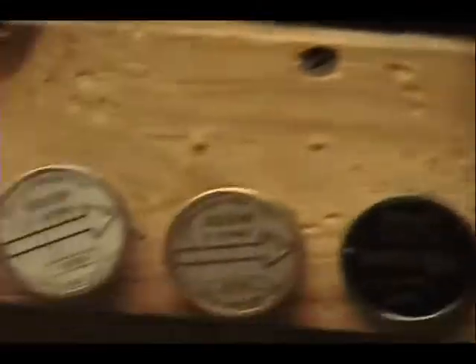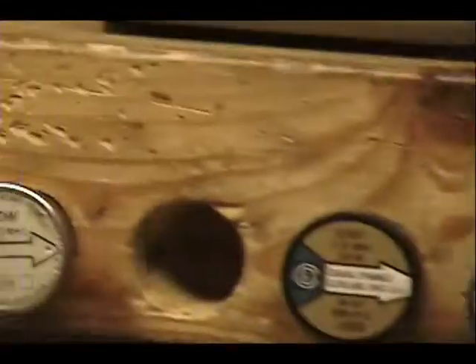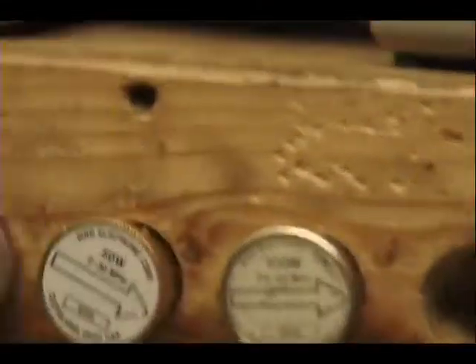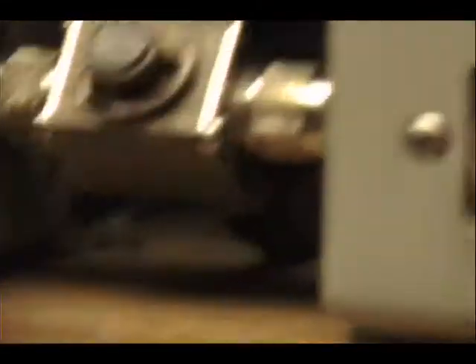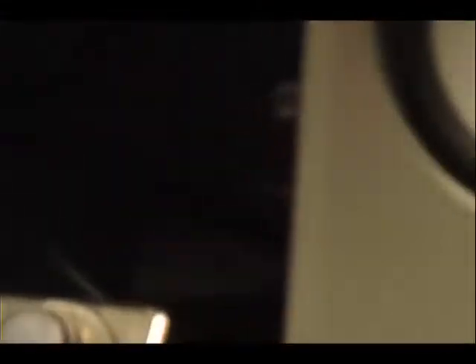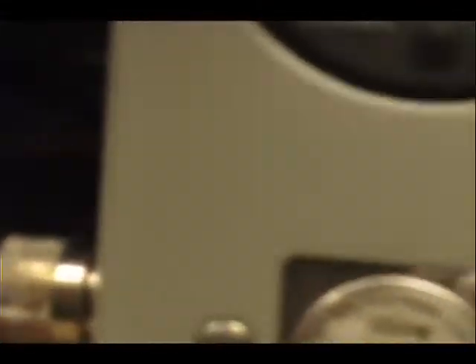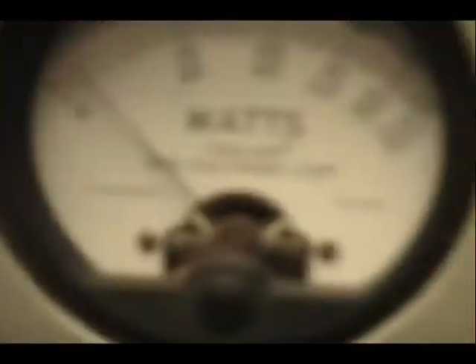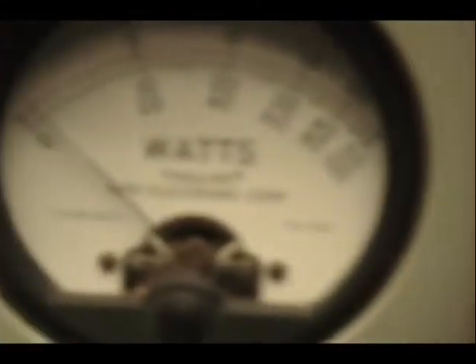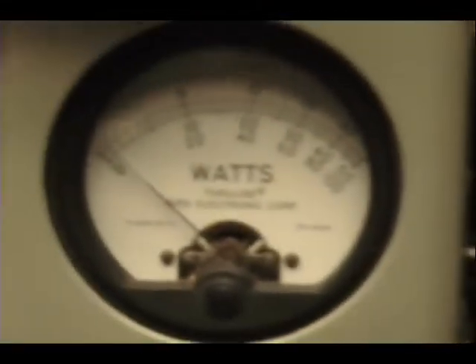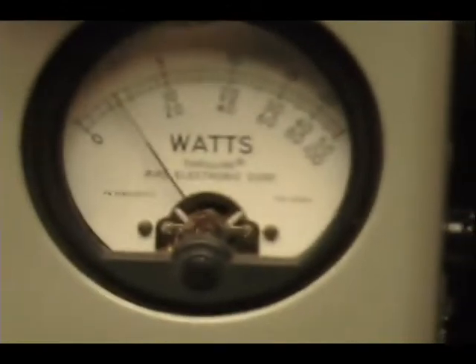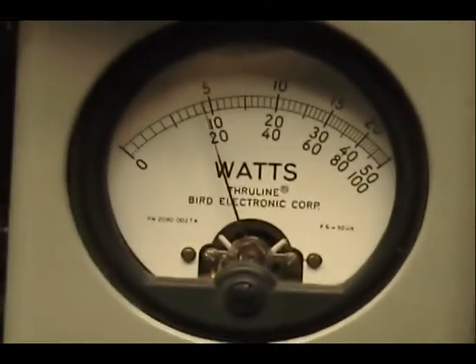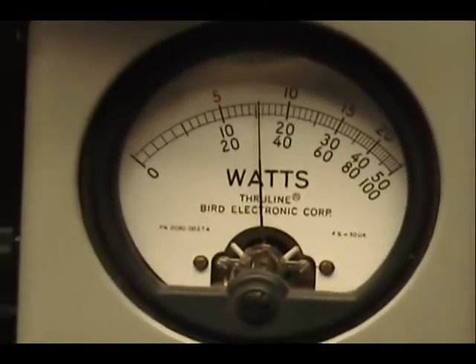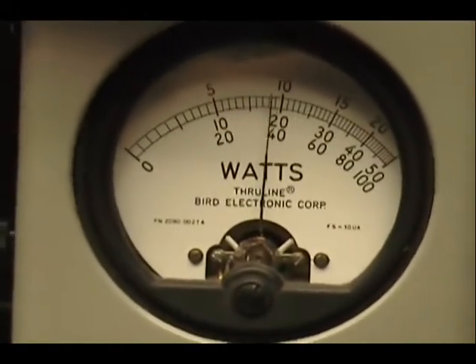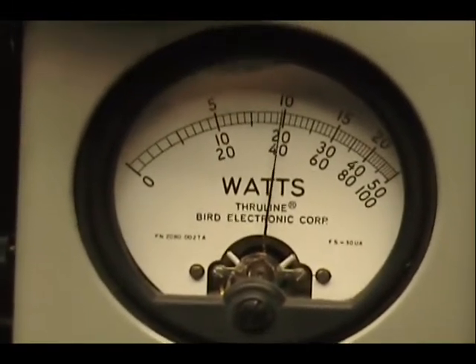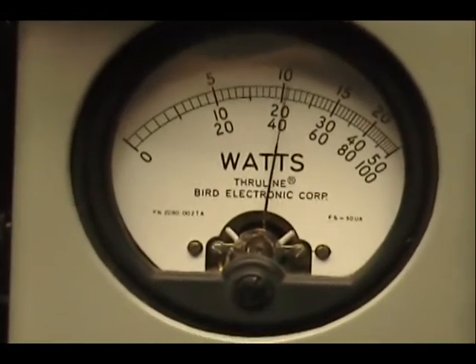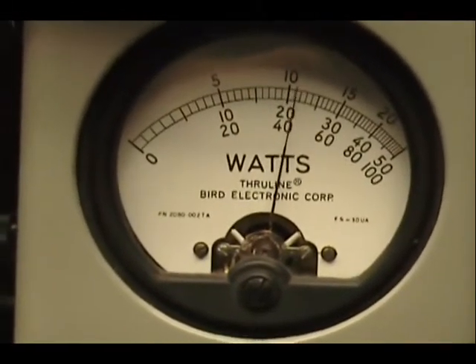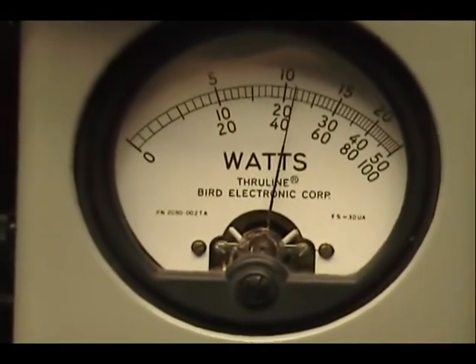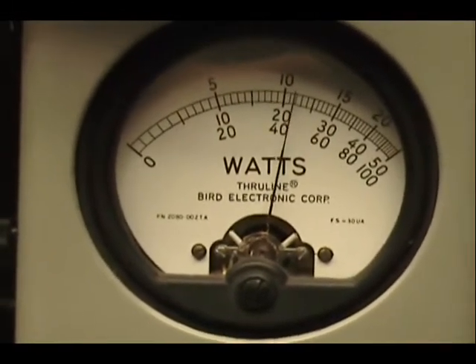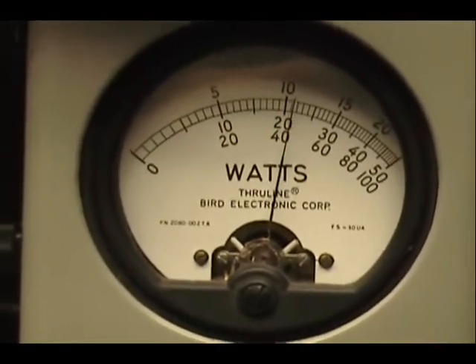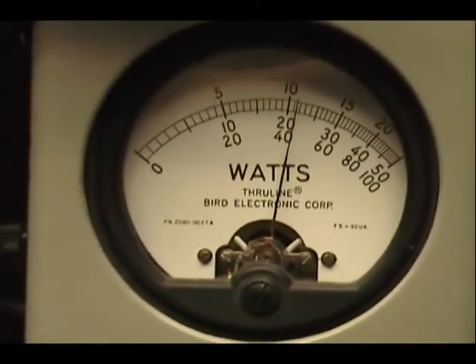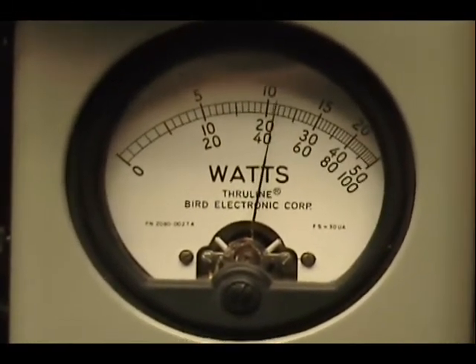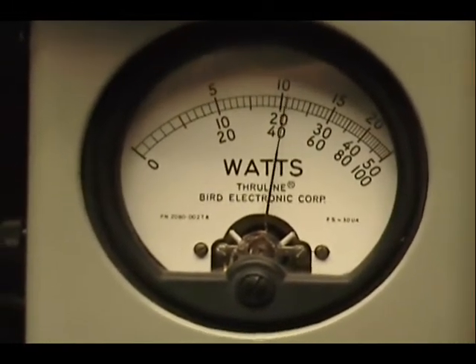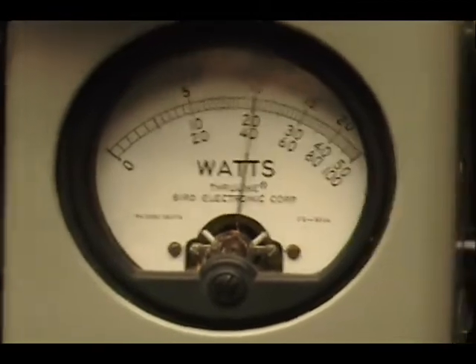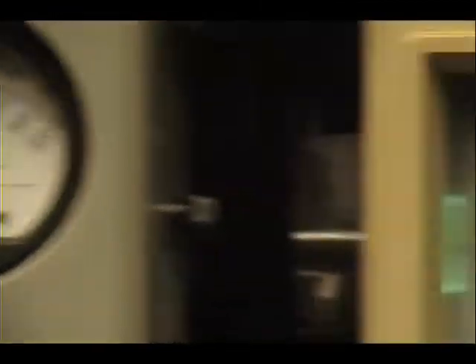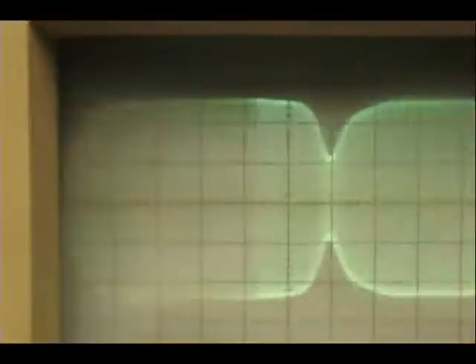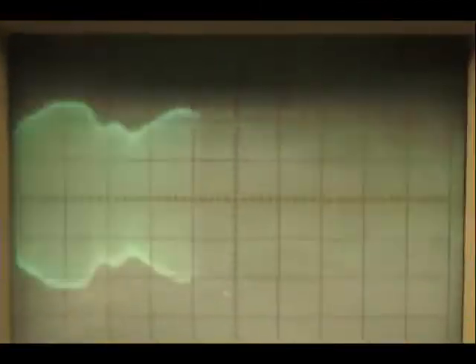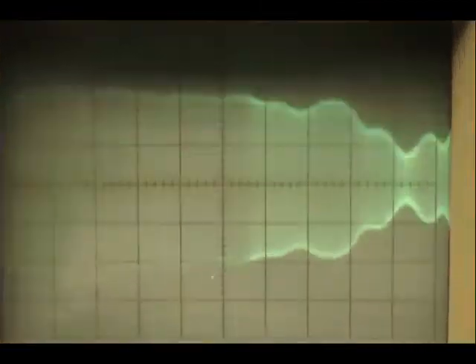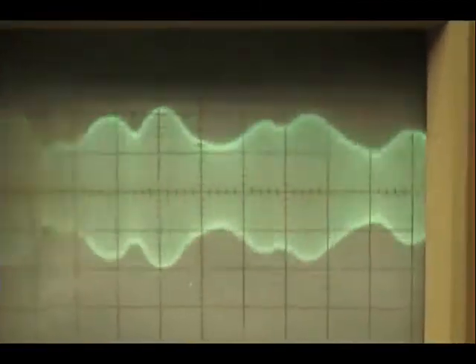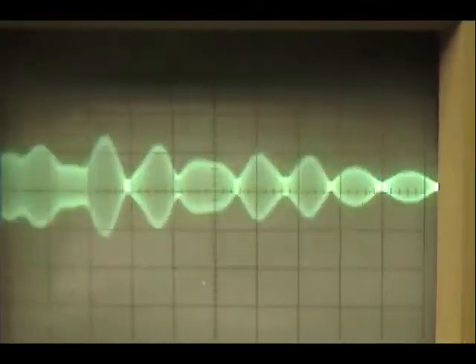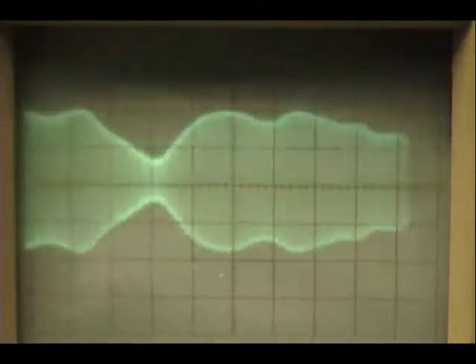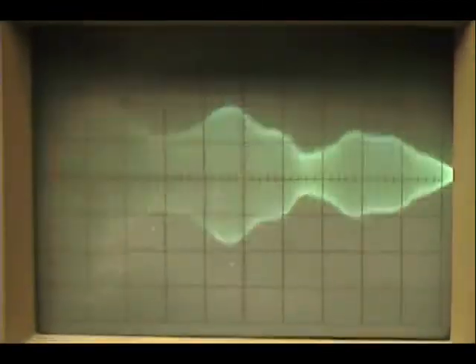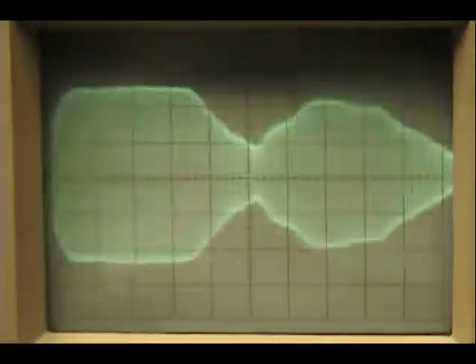Okay, let's try side band. Audio: one, two, three, four, five. Check, check, check, check. One, two, three, four. Audio: one, two, three, four, five. Audio.